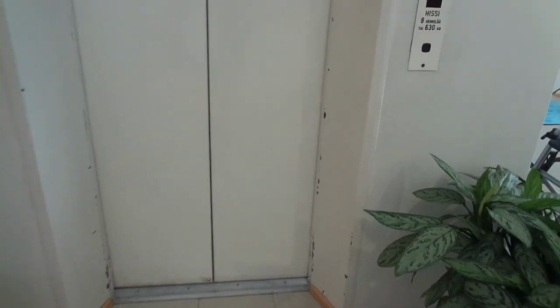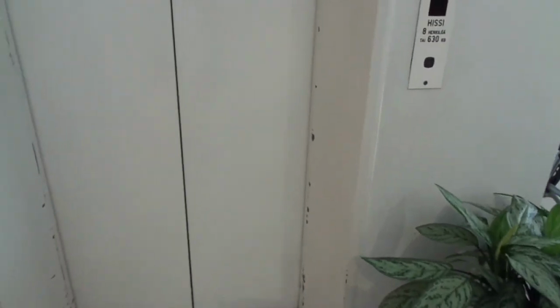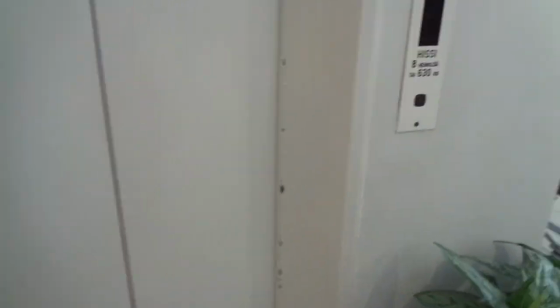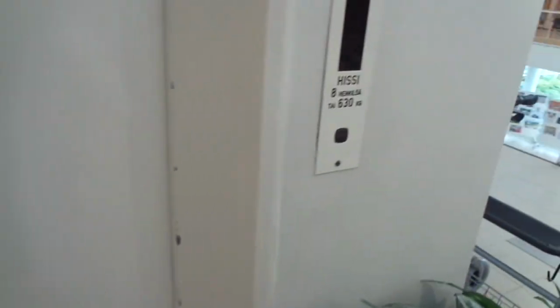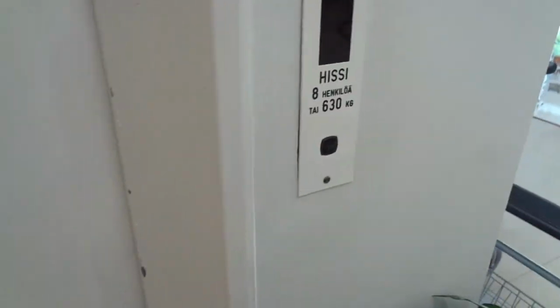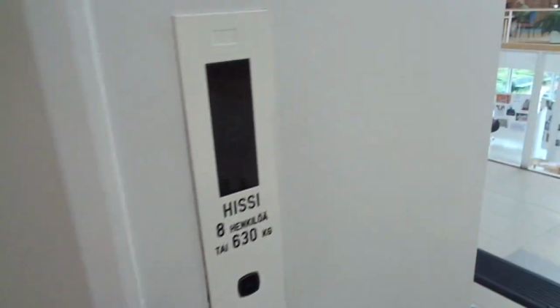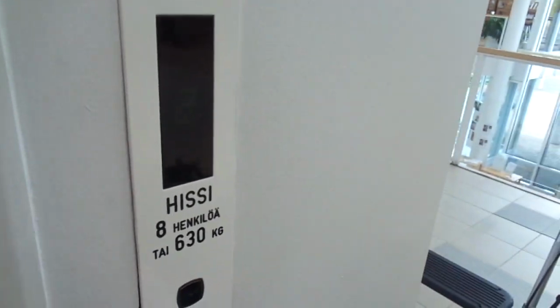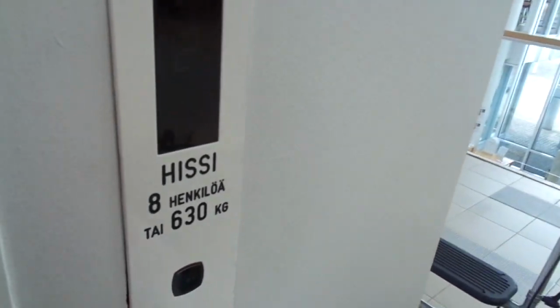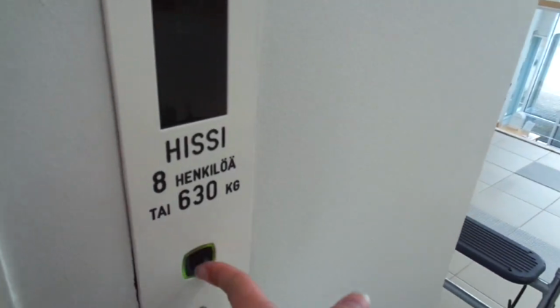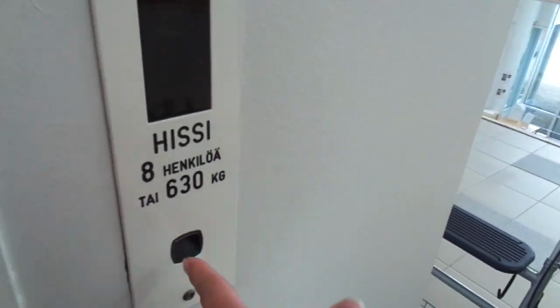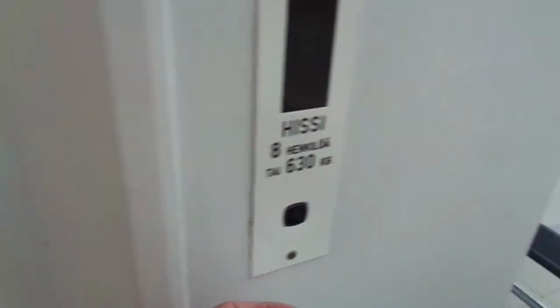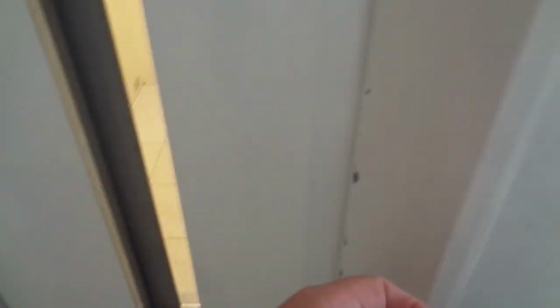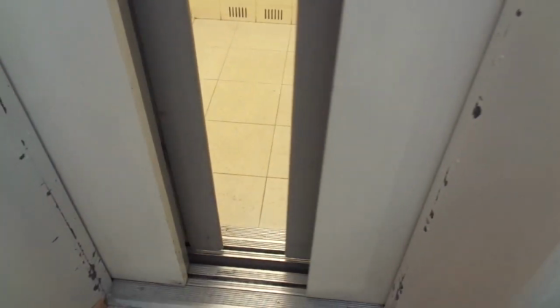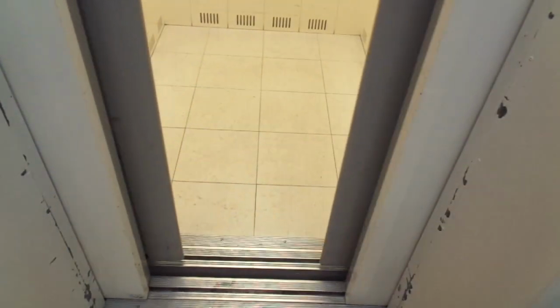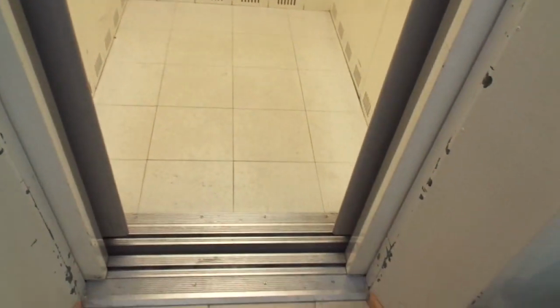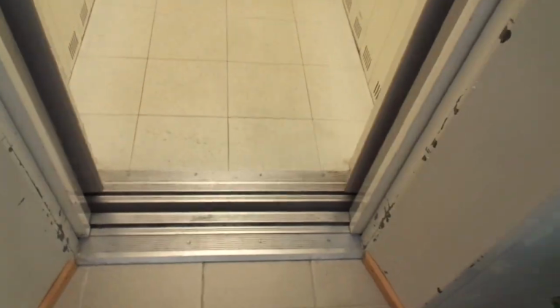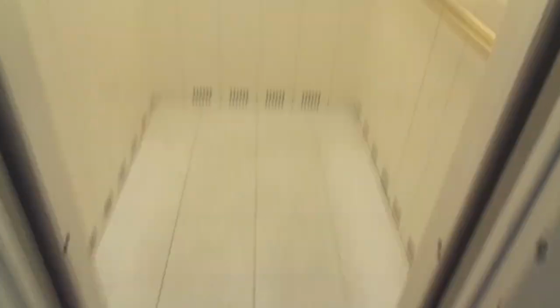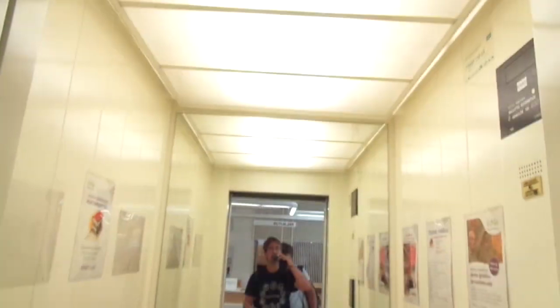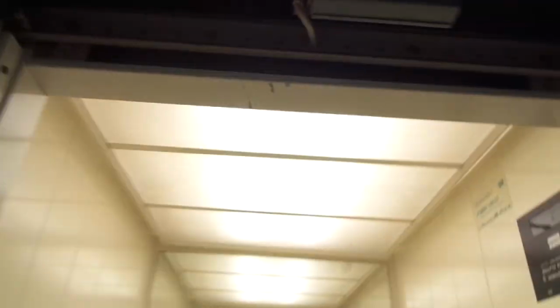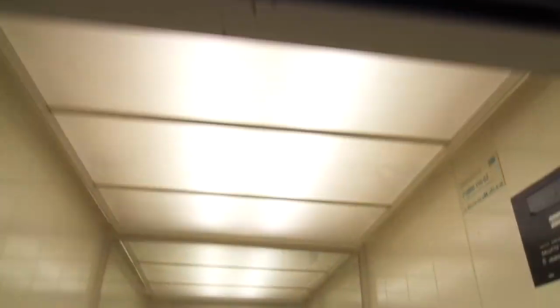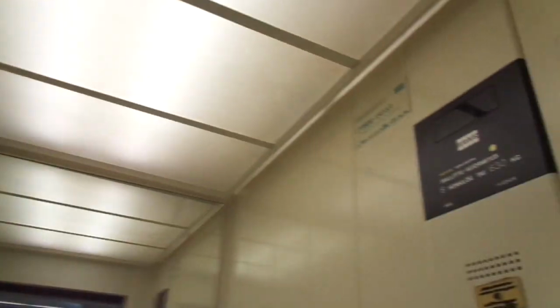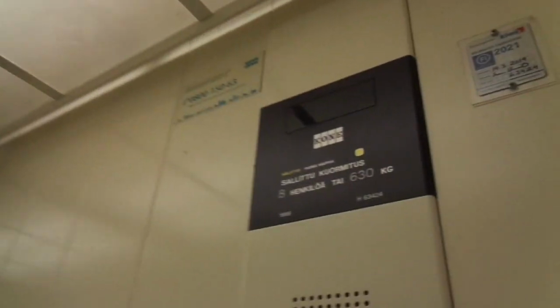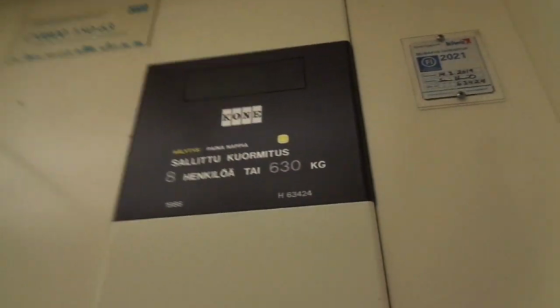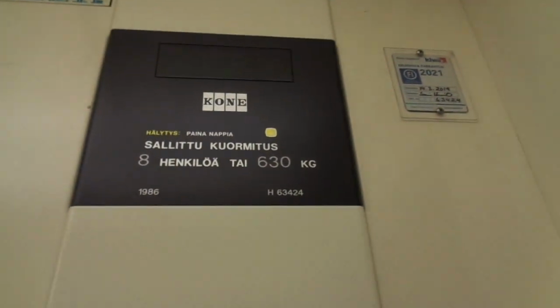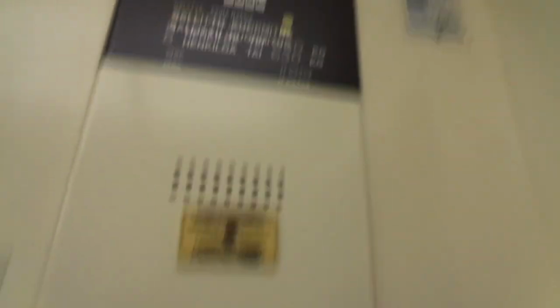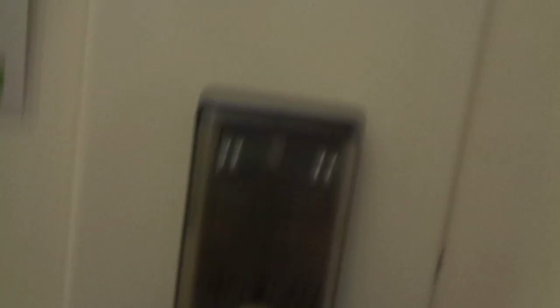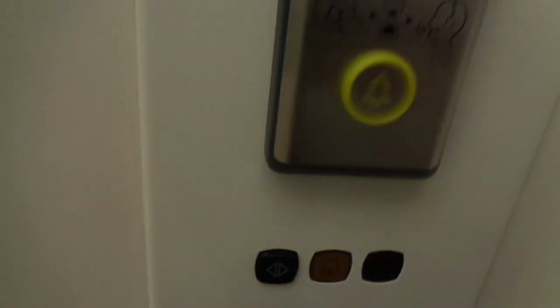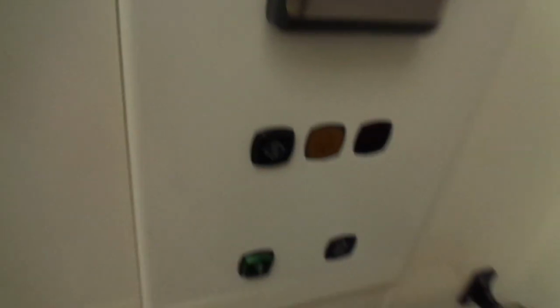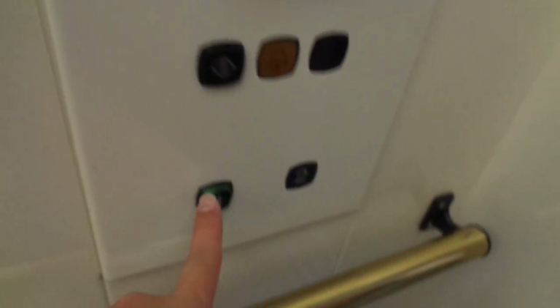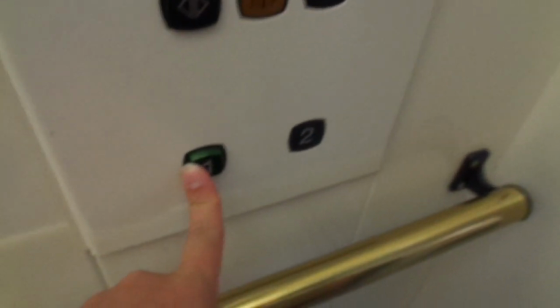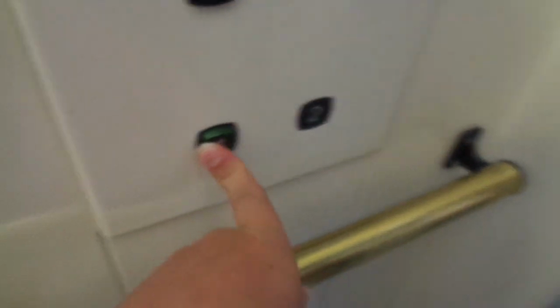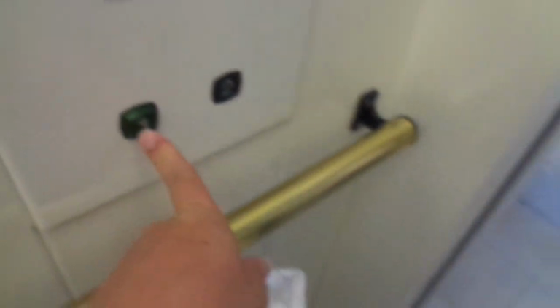Imatra library in Imatra, Eastern Finland. 8 persons and 630 kilograms. Amazing. Built in 1986, age 63424, which is two floors.